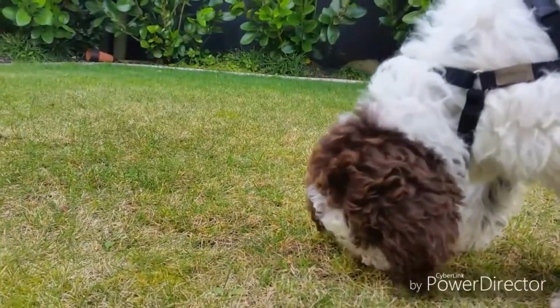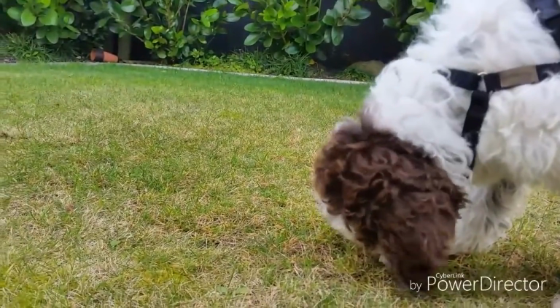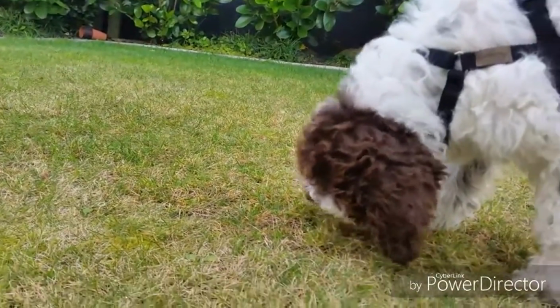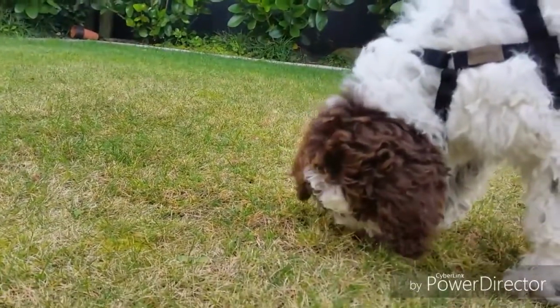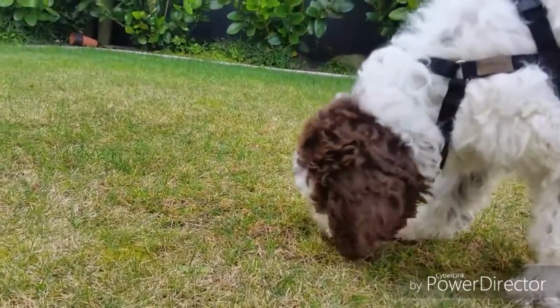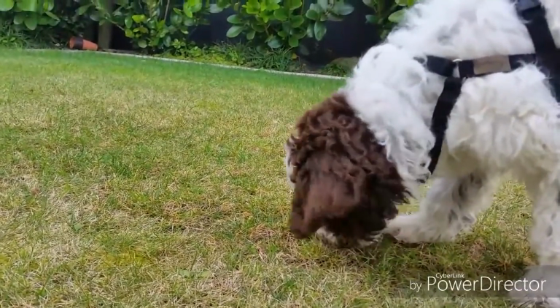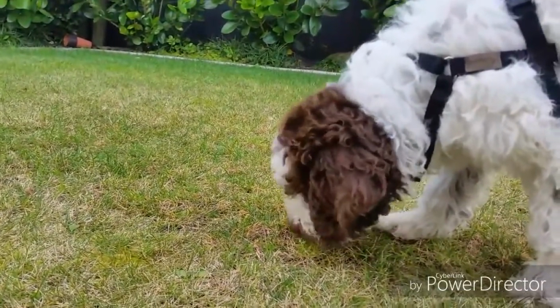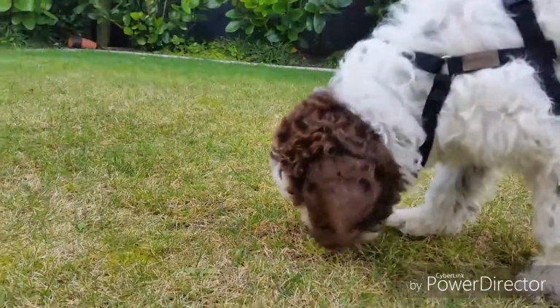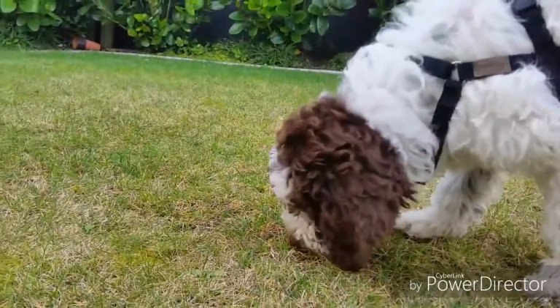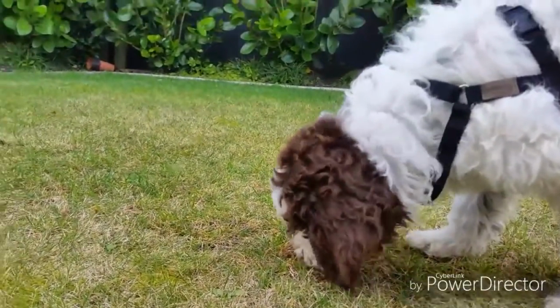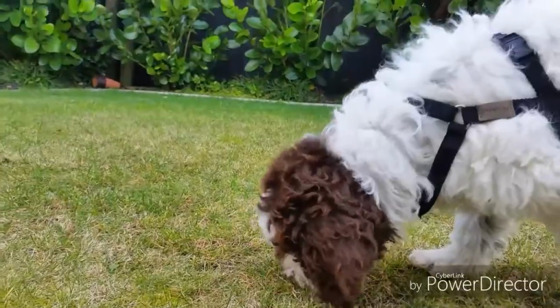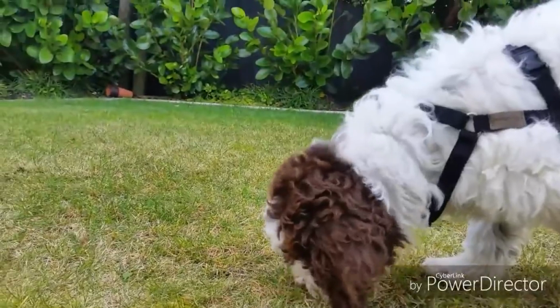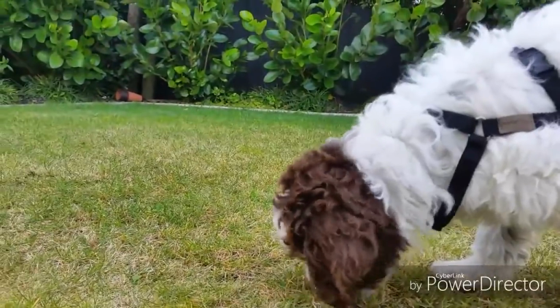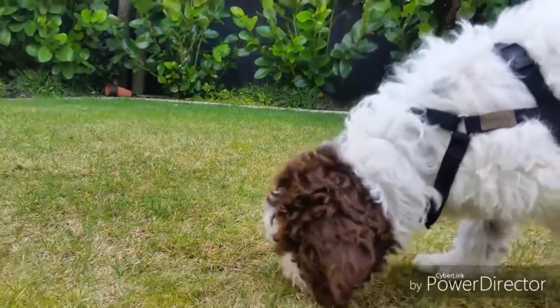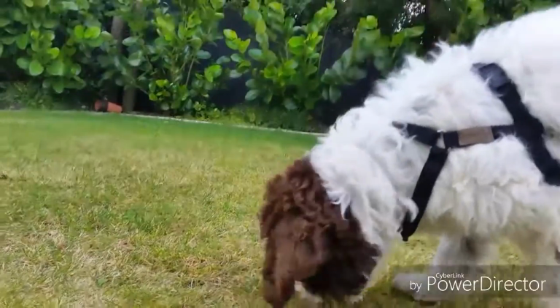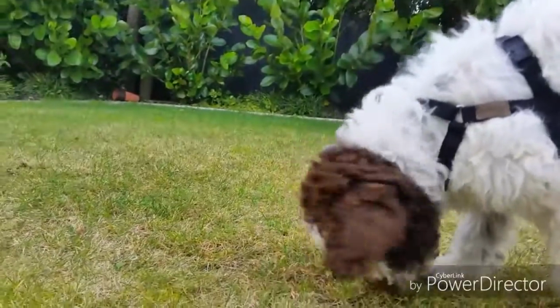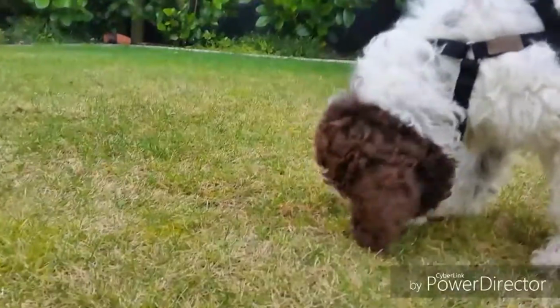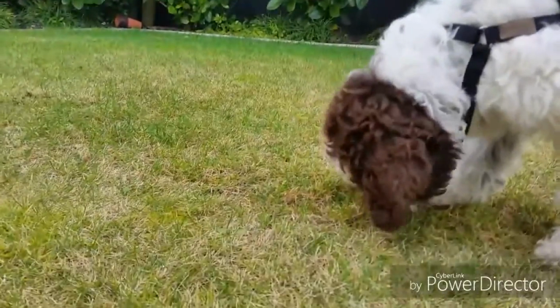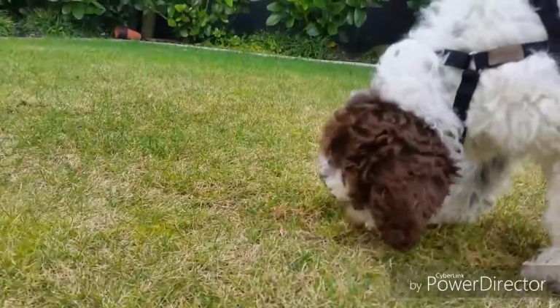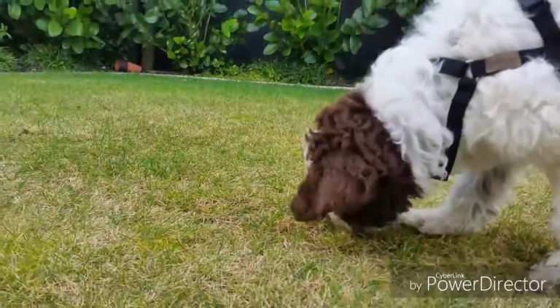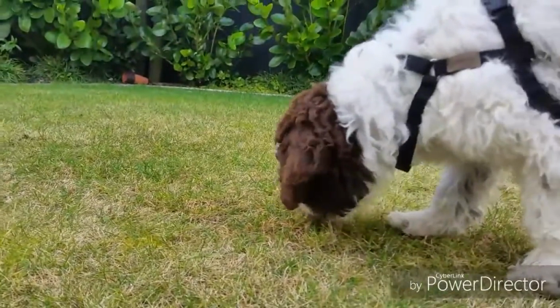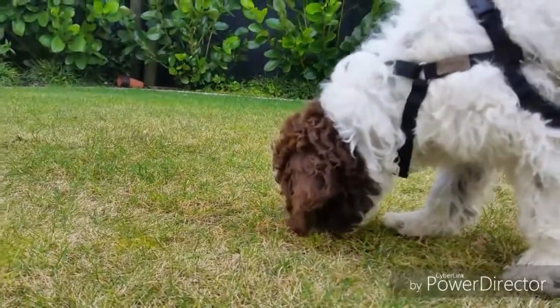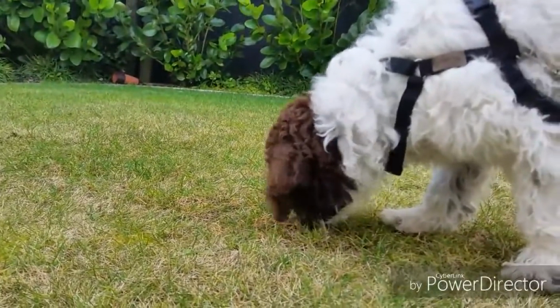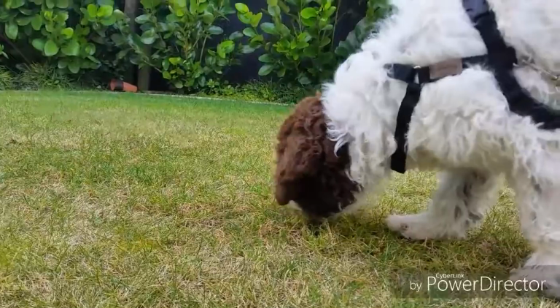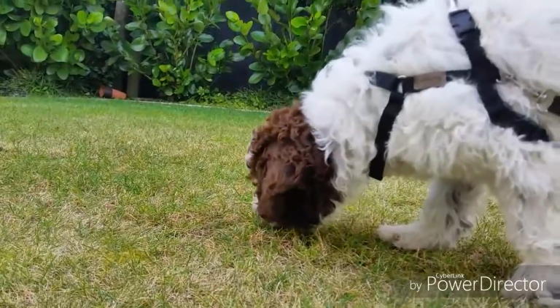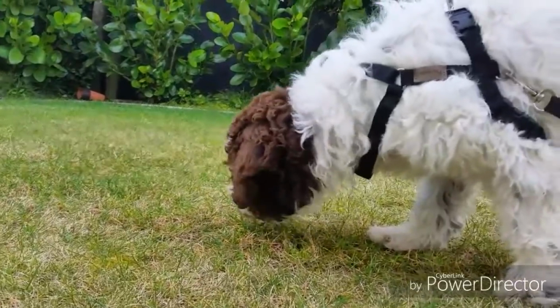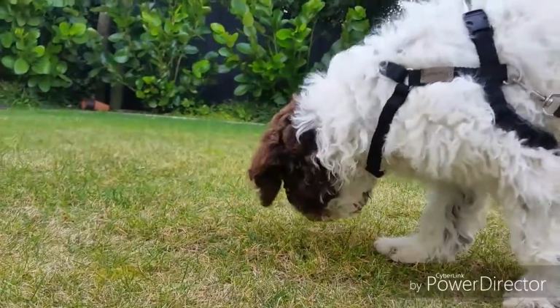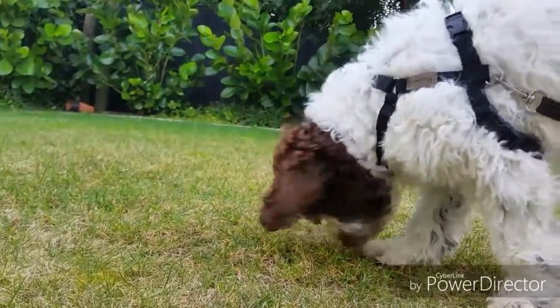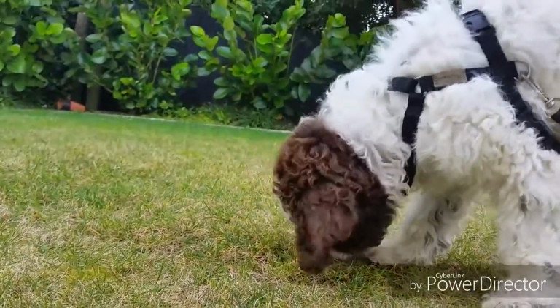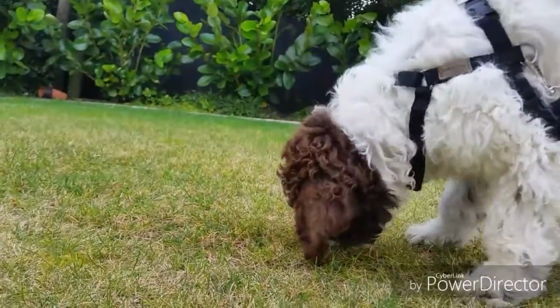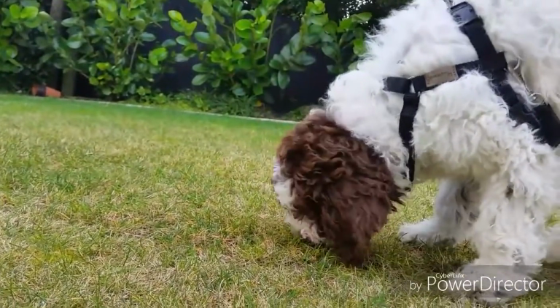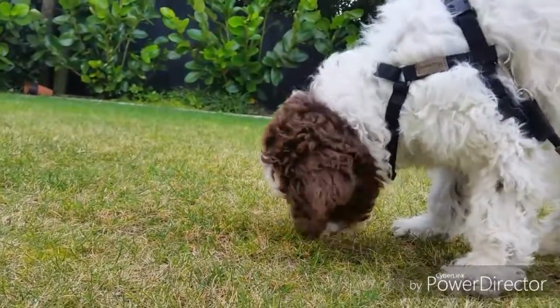This is little Cookie — she is 13 weeks old and very good at sniffing. This is her second time treat searching, but look how much she is using her nose.